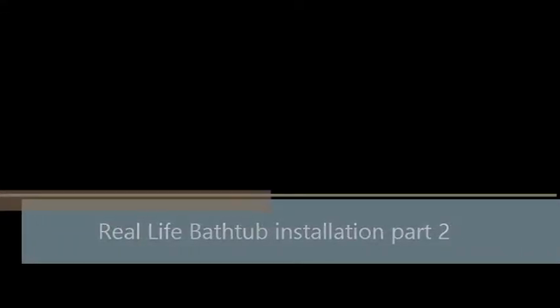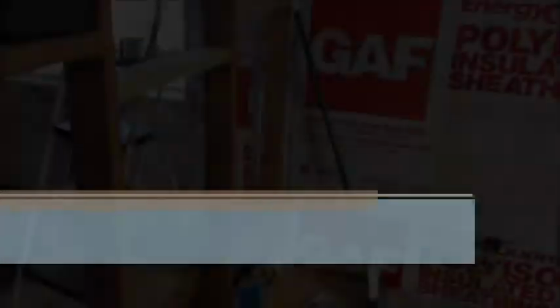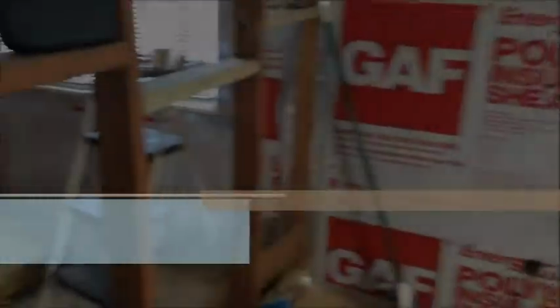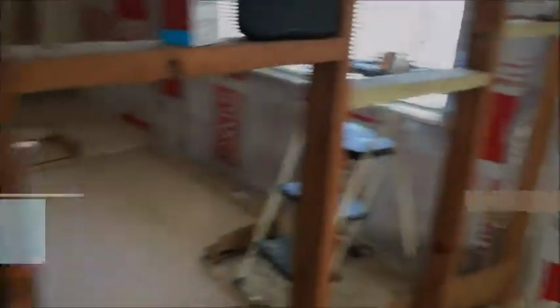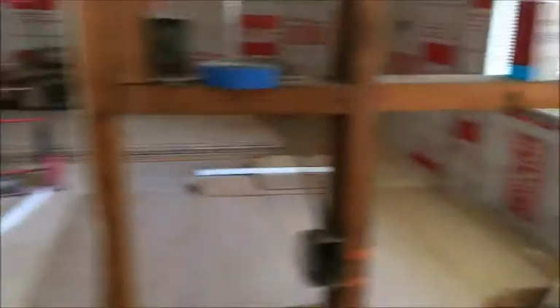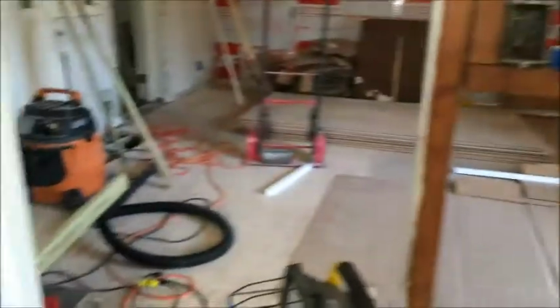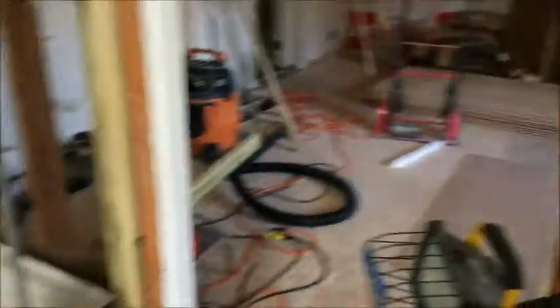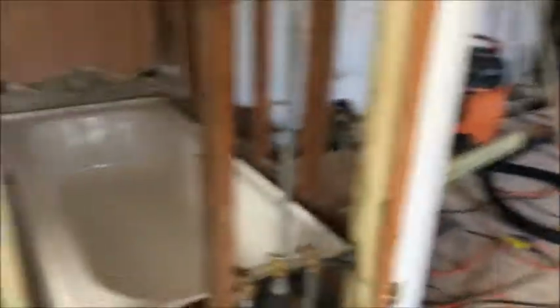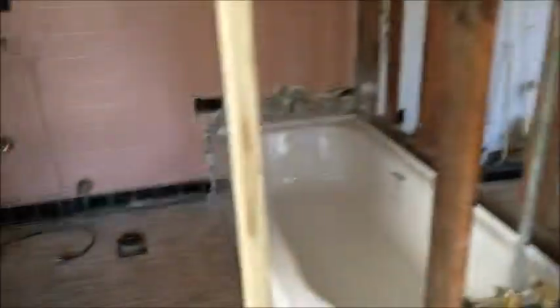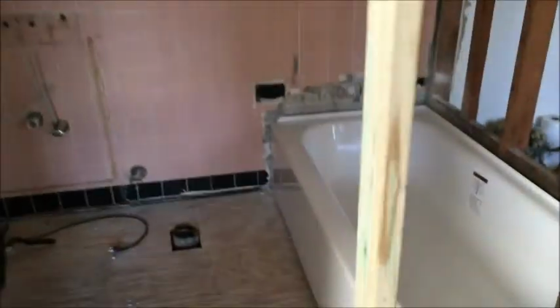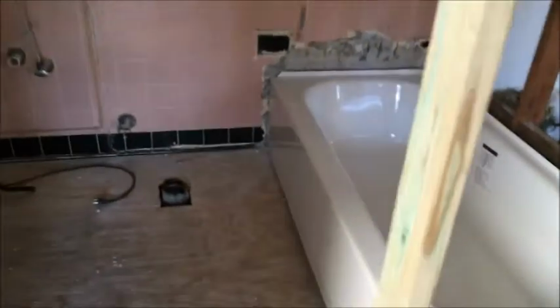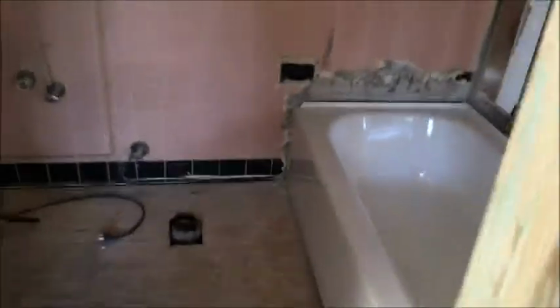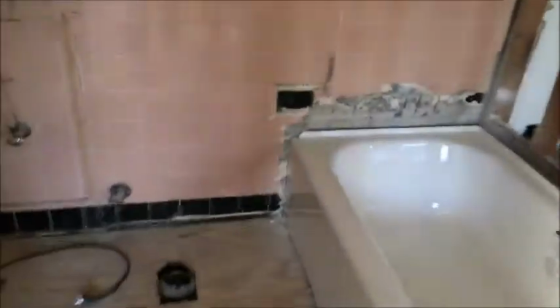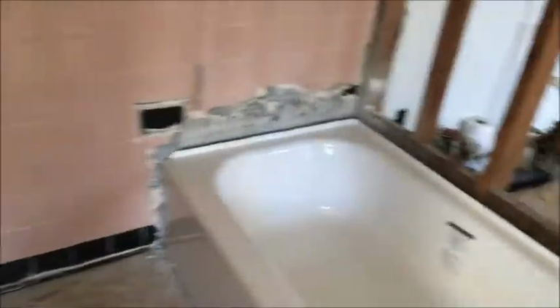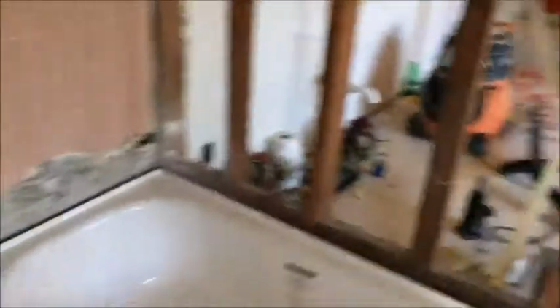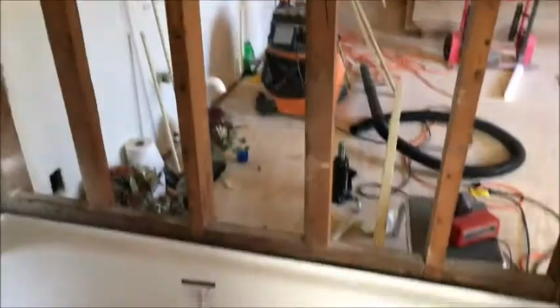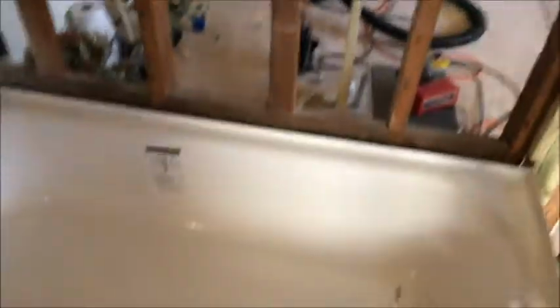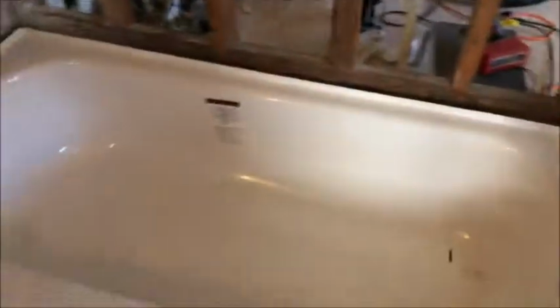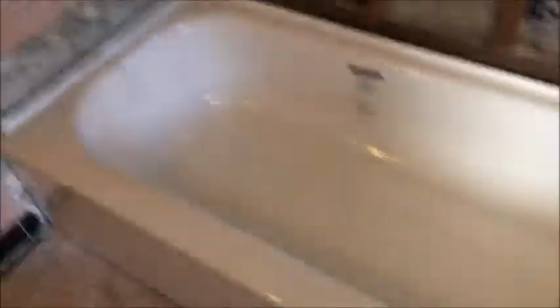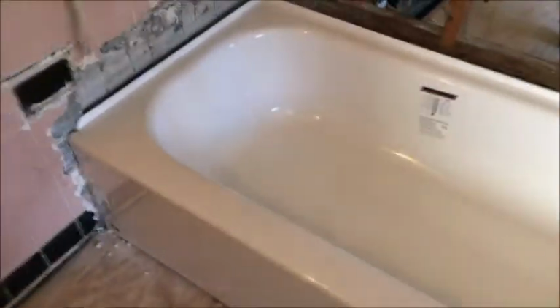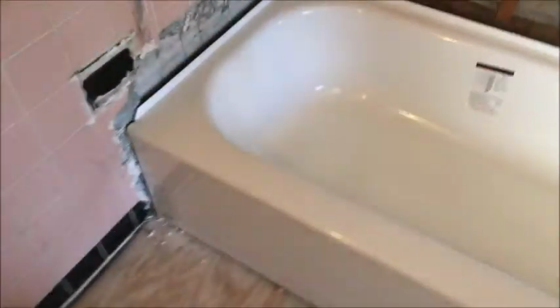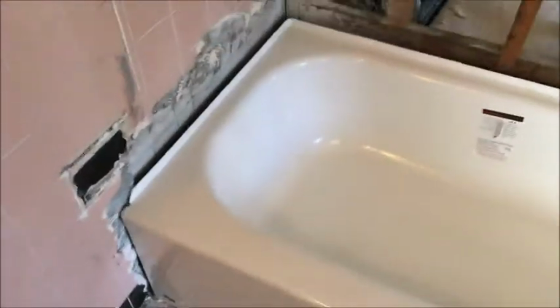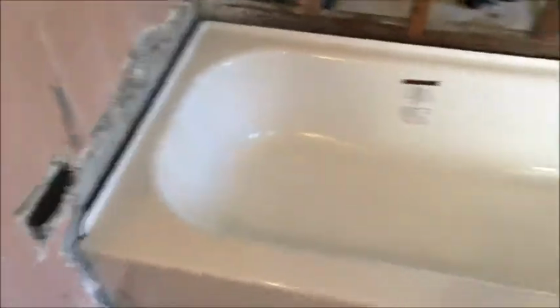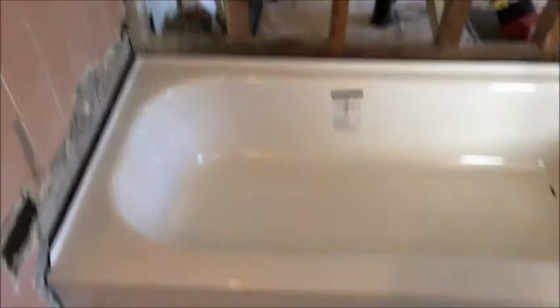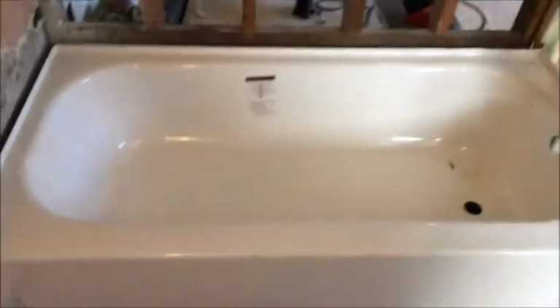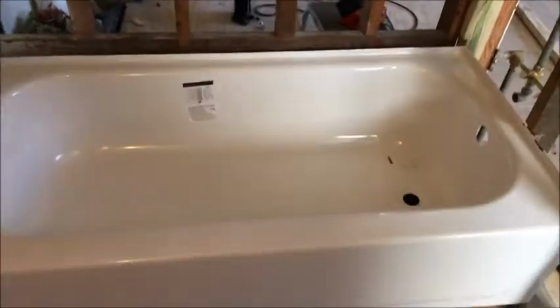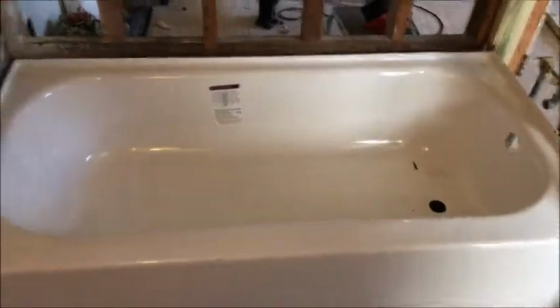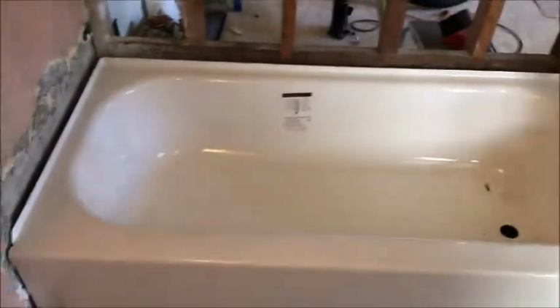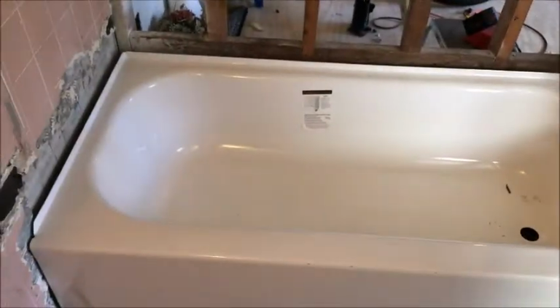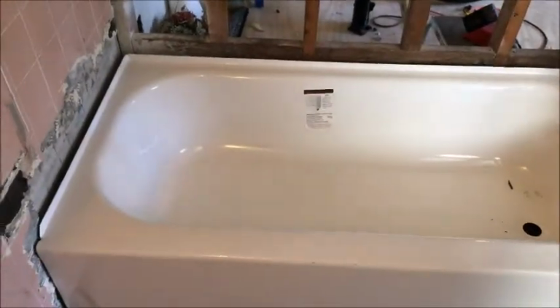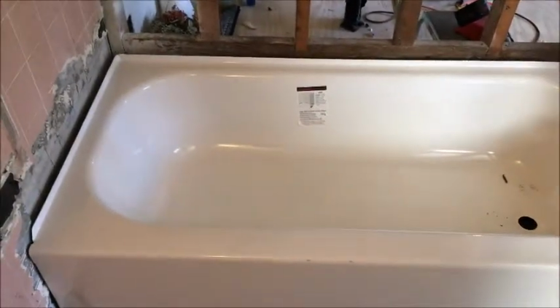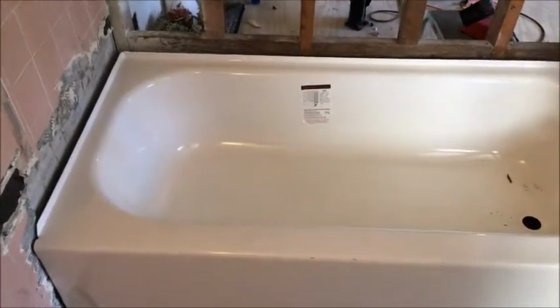I worked on the tub yesterday, and that was so hard and it's still not done. I got it in — we got it in for a drop fit — and now I can't get it back out.